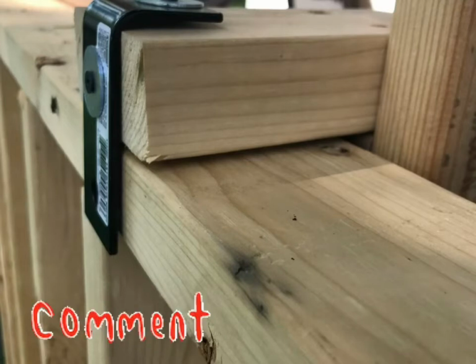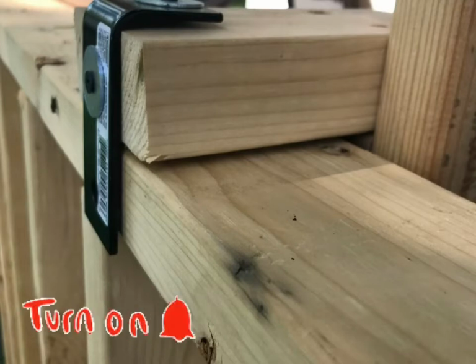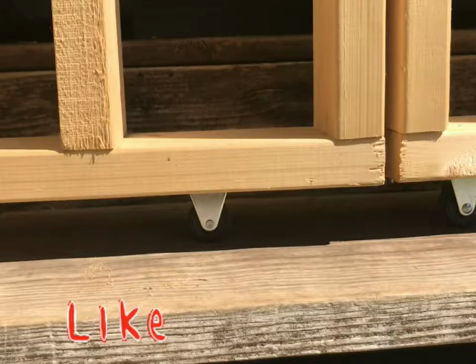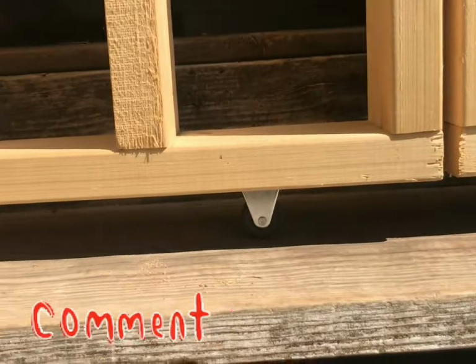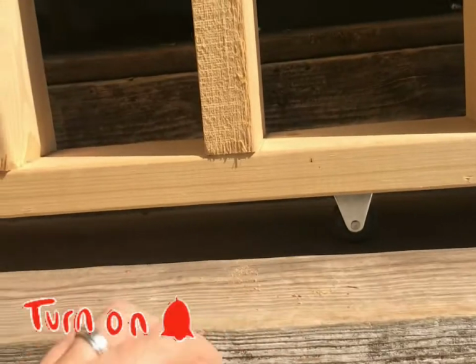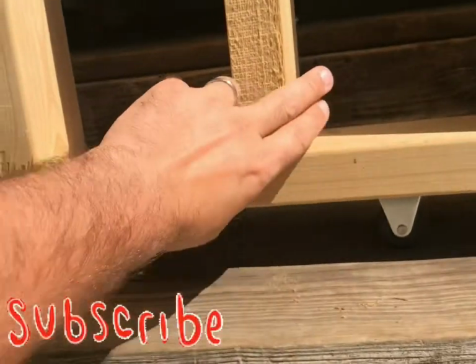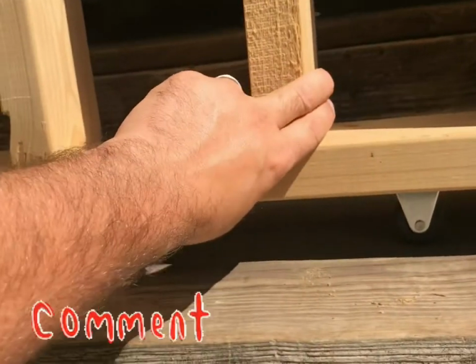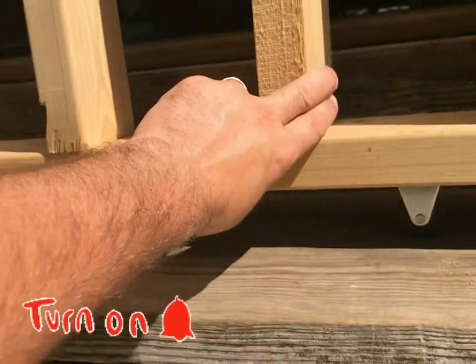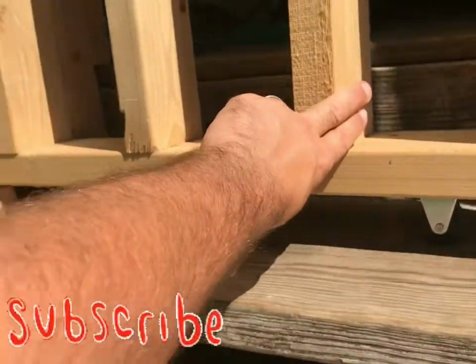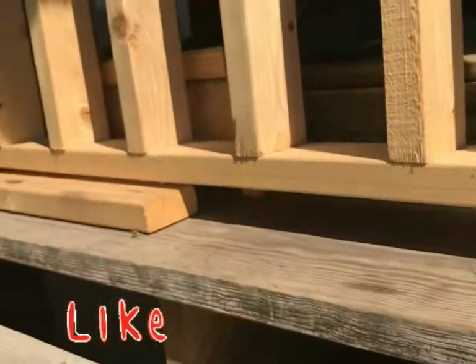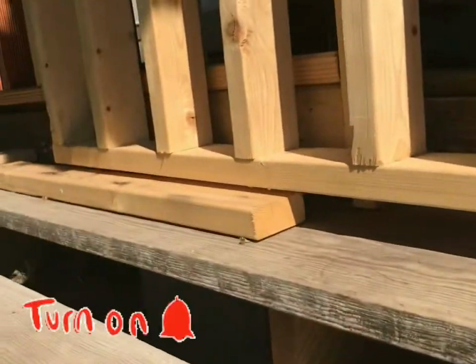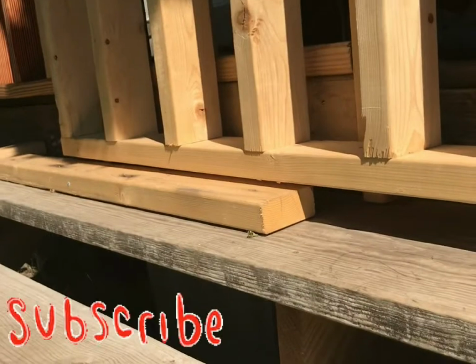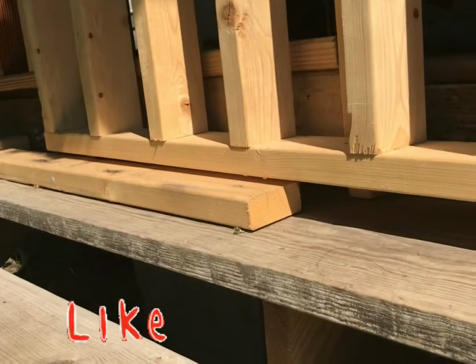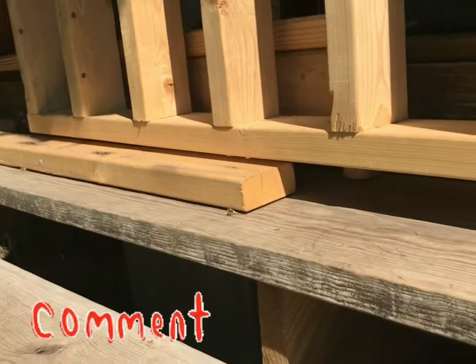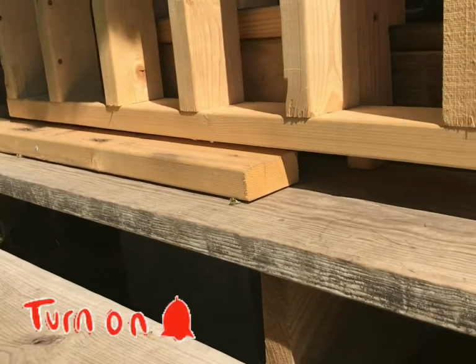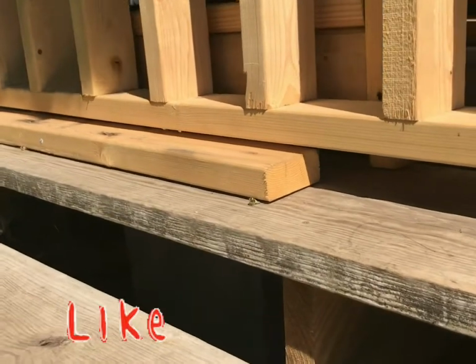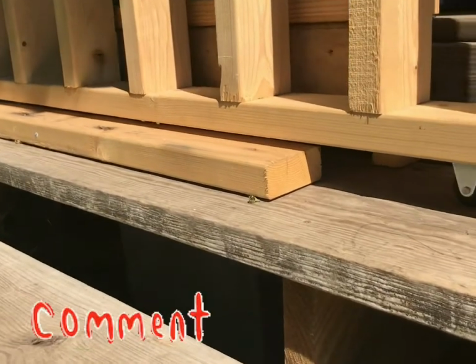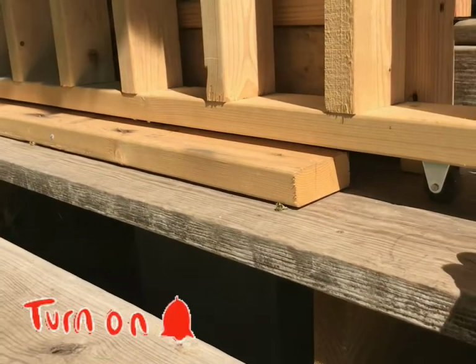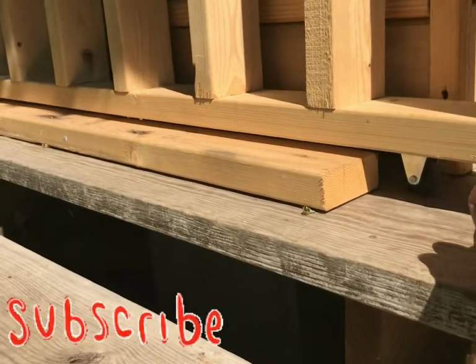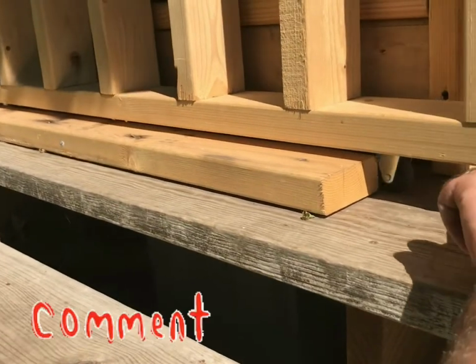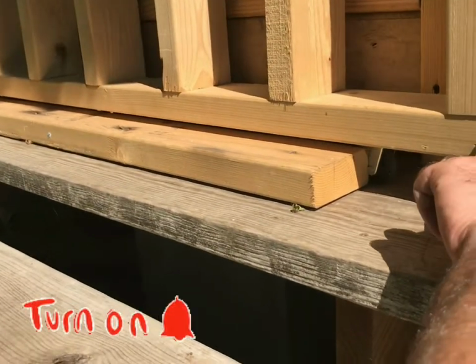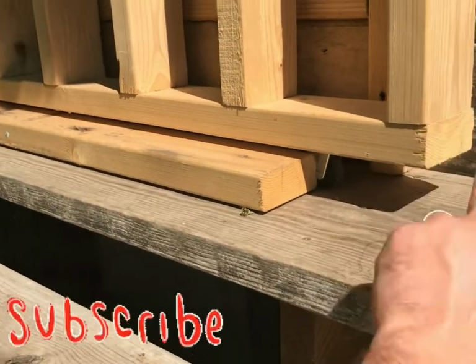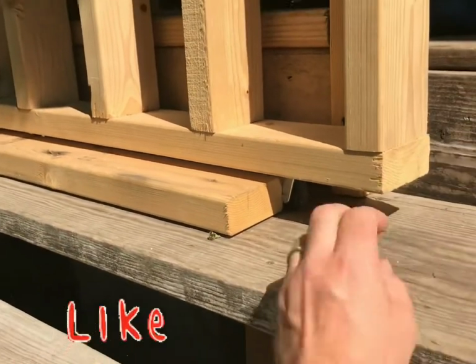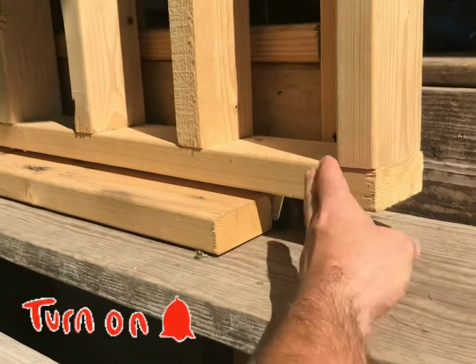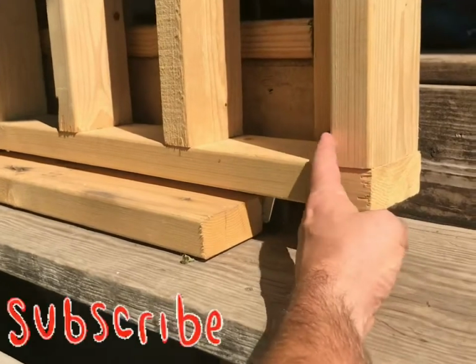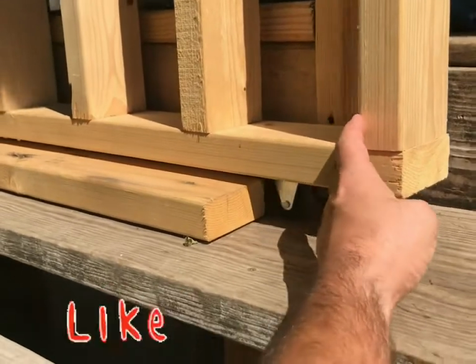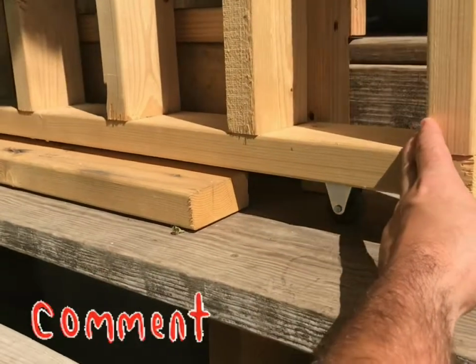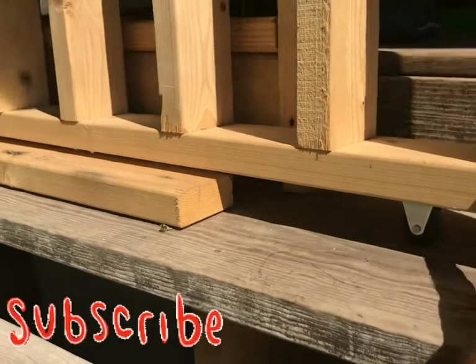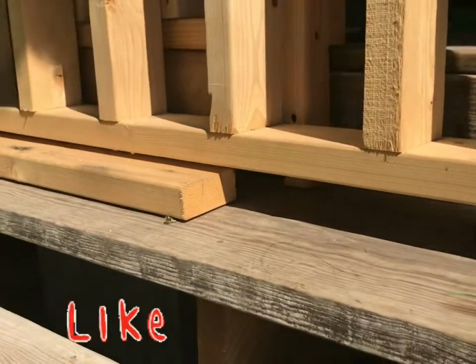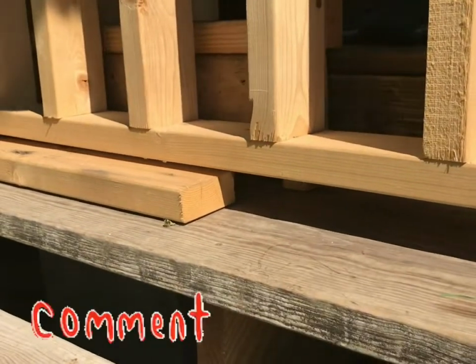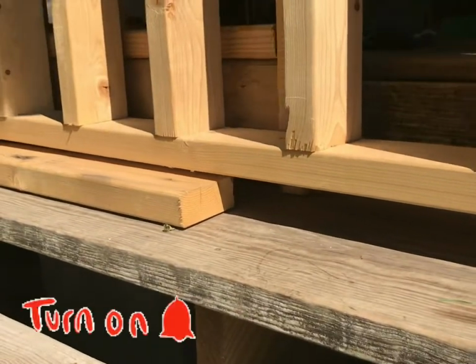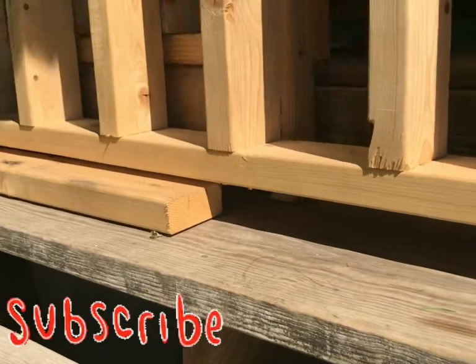Got an angle bracket on top to keep everything aligned and rolling back and forth properly. I put a 2x4 on that edge just like that so that way the wheels stay on track.